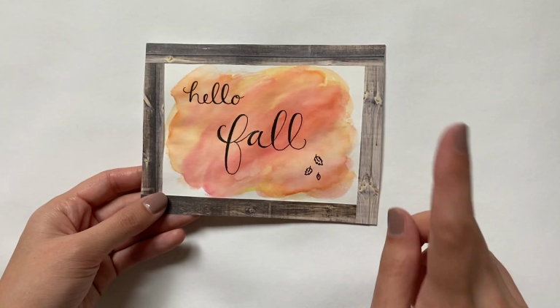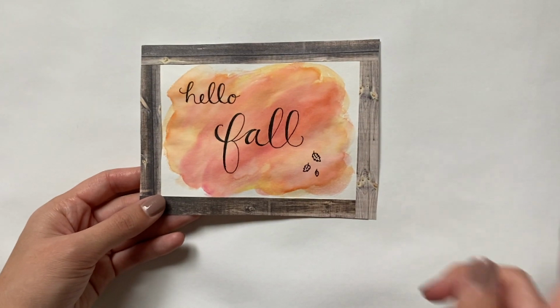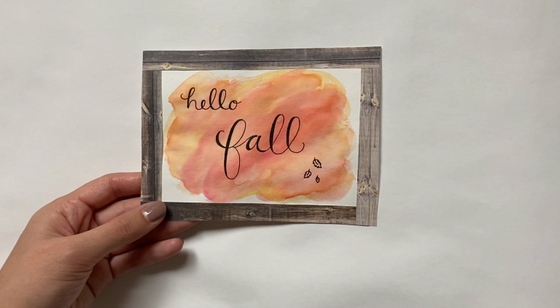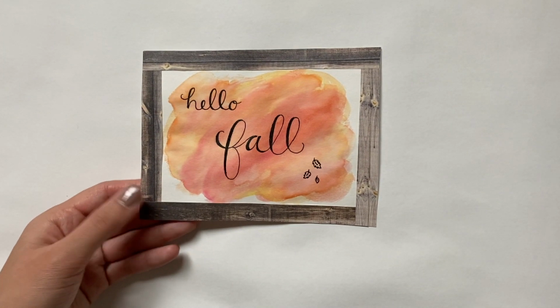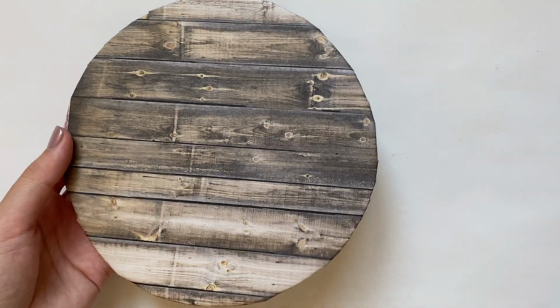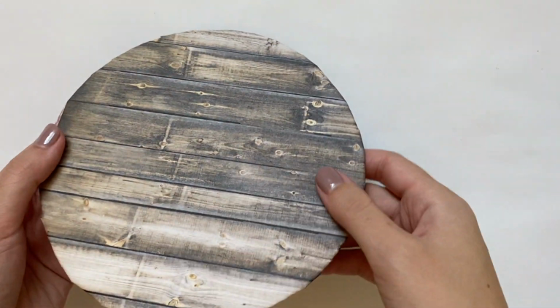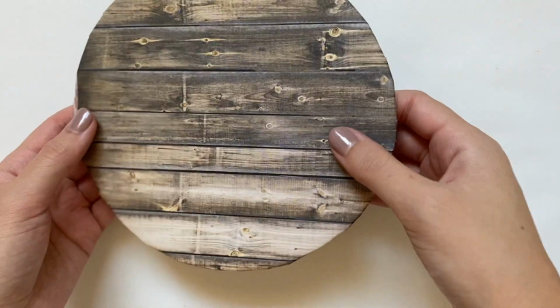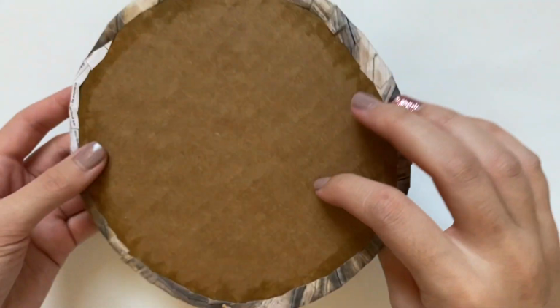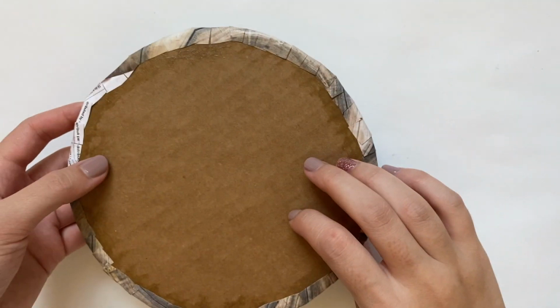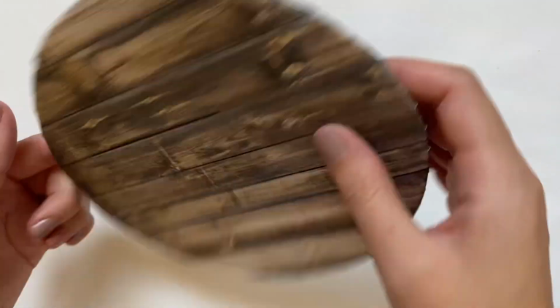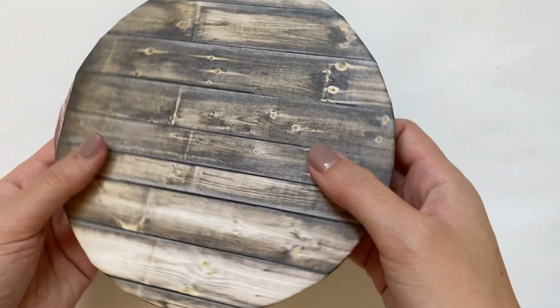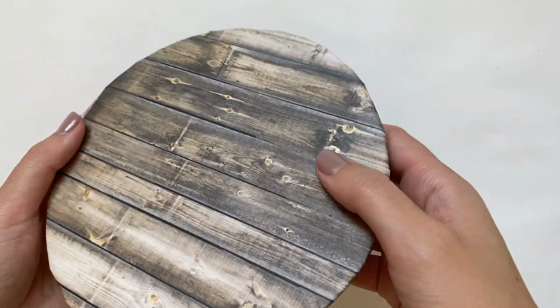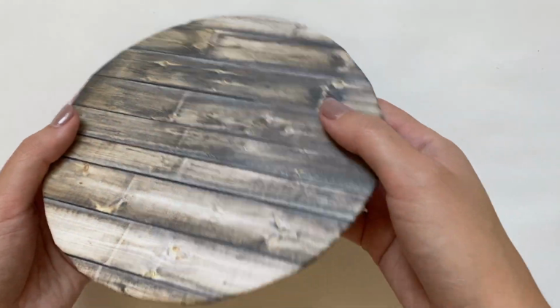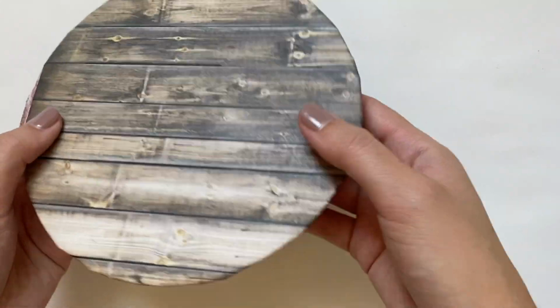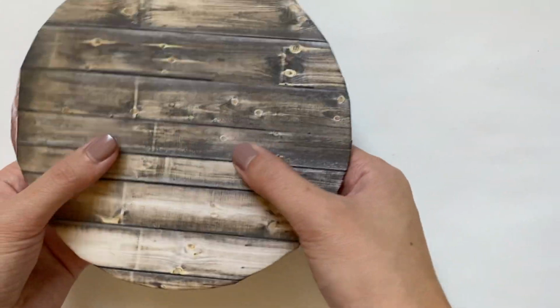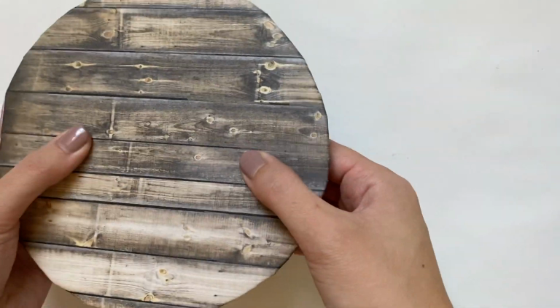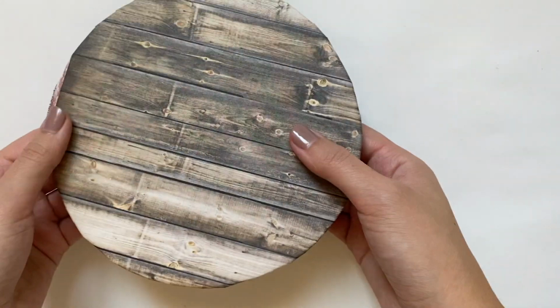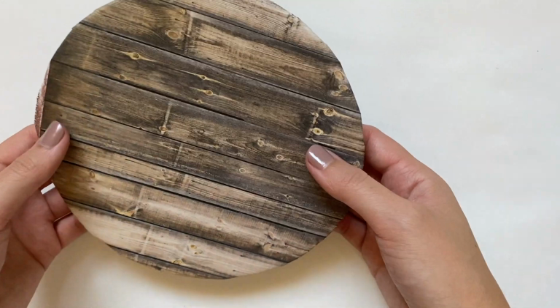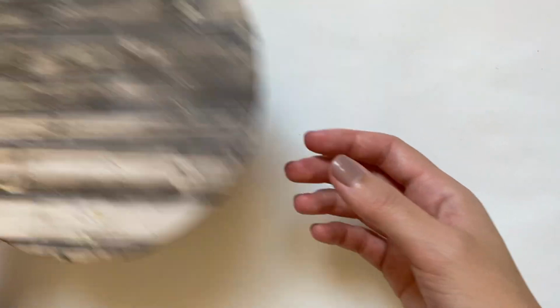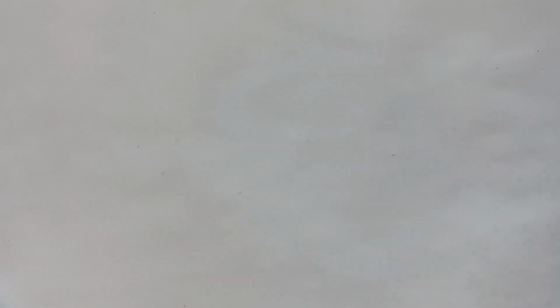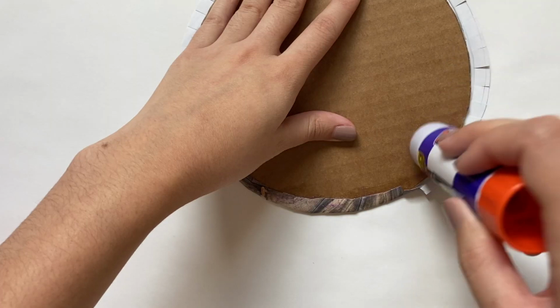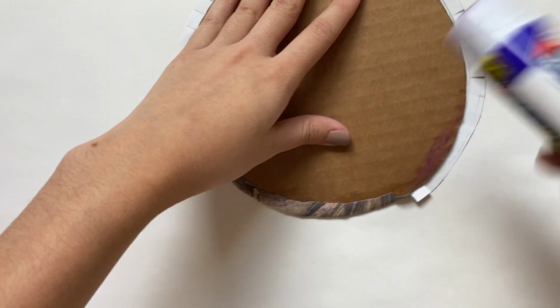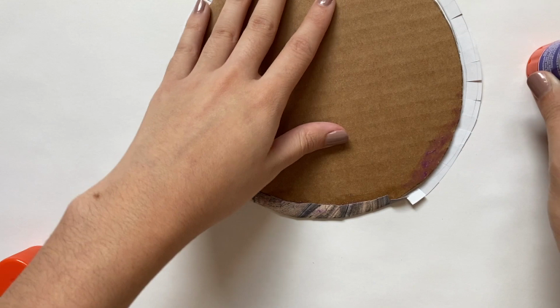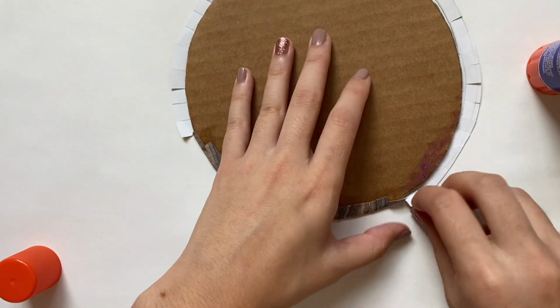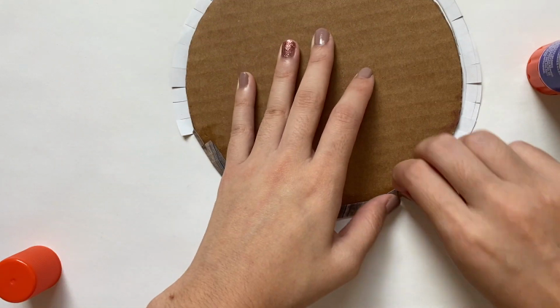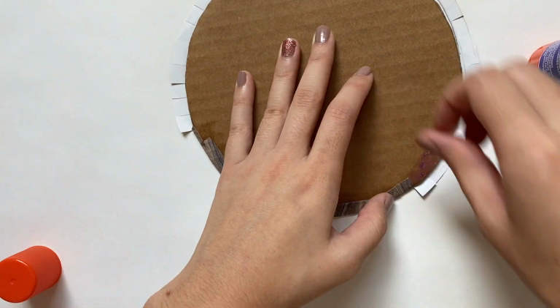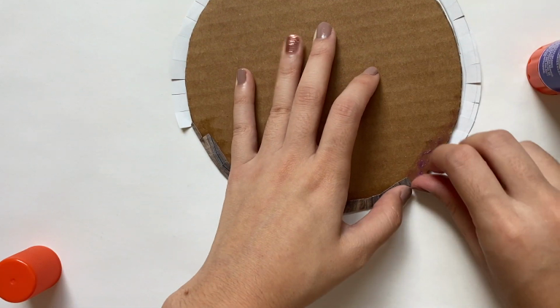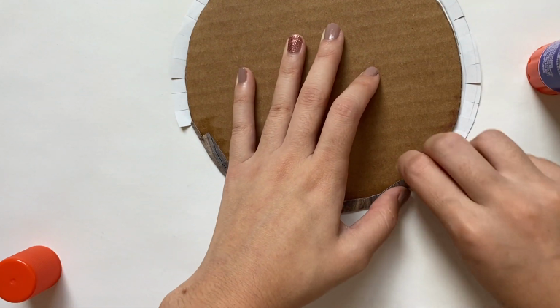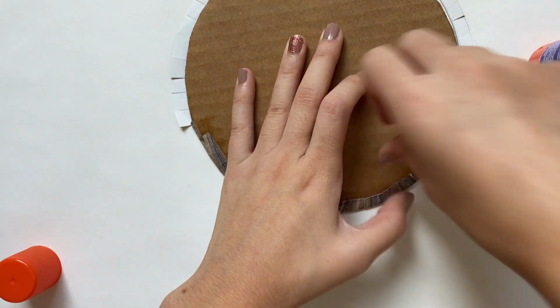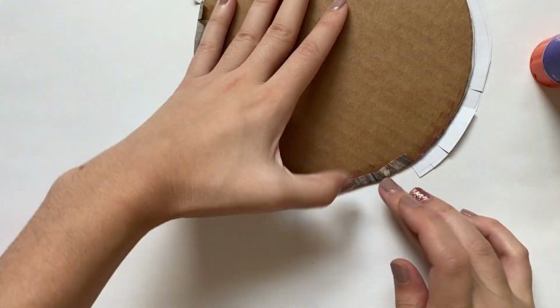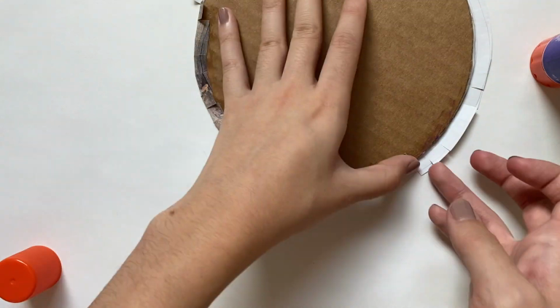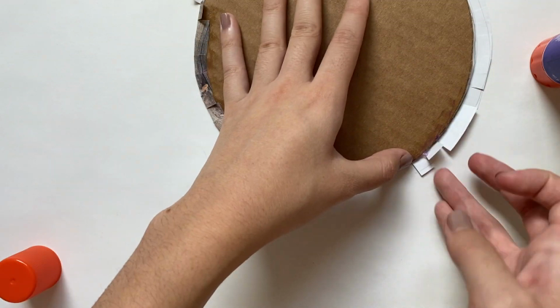Now I'm moving on to the nightstand because I'm doing something a little different. Originally it had just a clear plastic top, but I'm replacing it with a wood version I made — I just cut out a circle of cardboard and covered it with wood grain scrapbook paper. I feel like it just matches better.